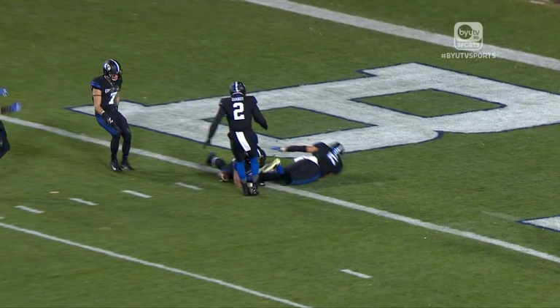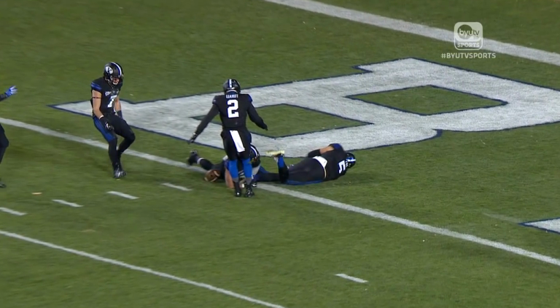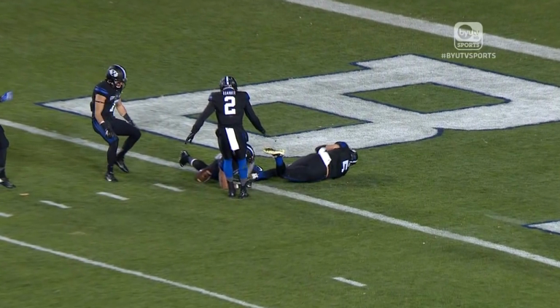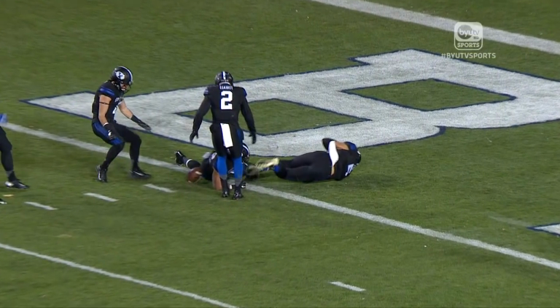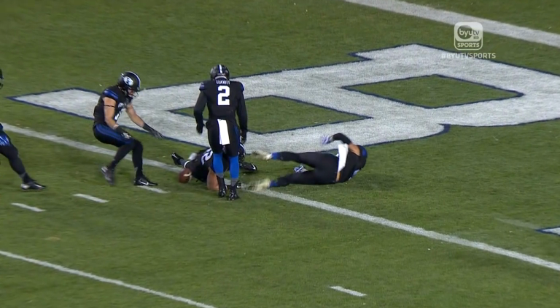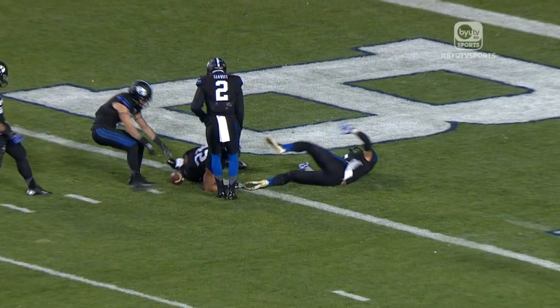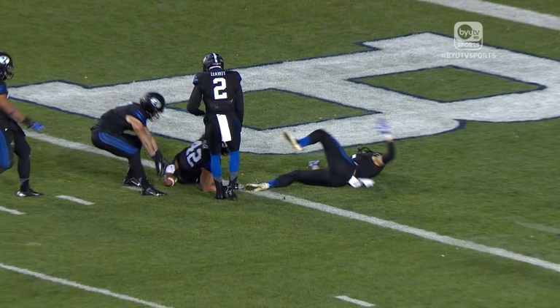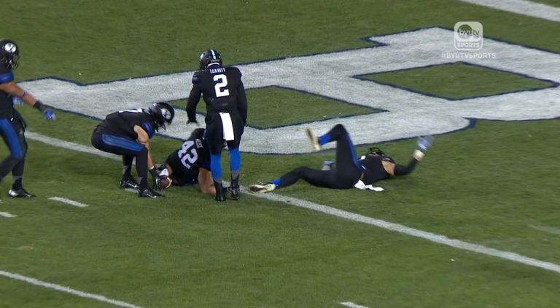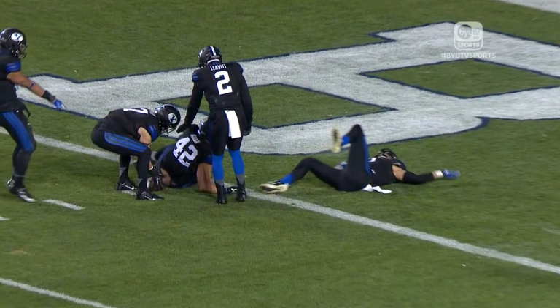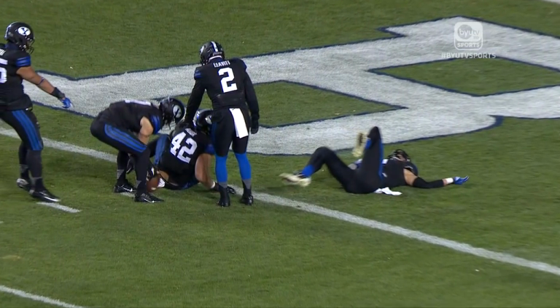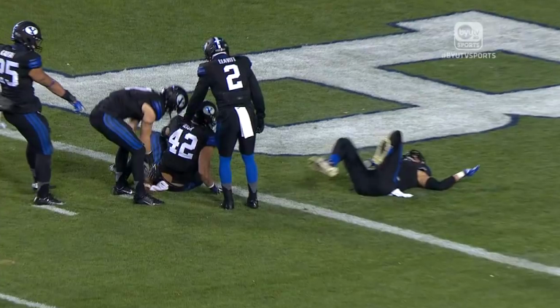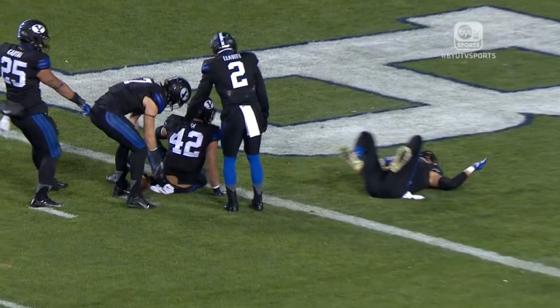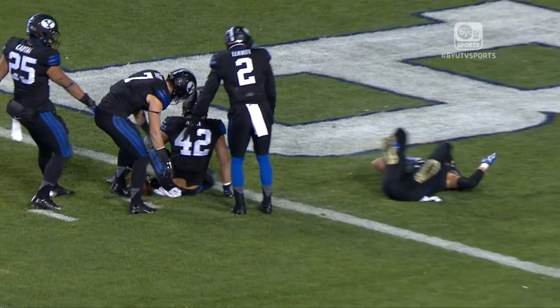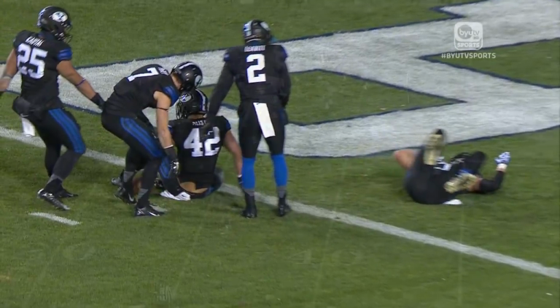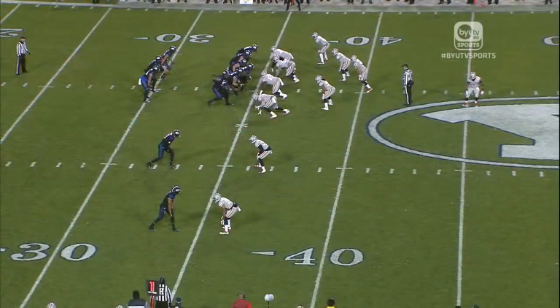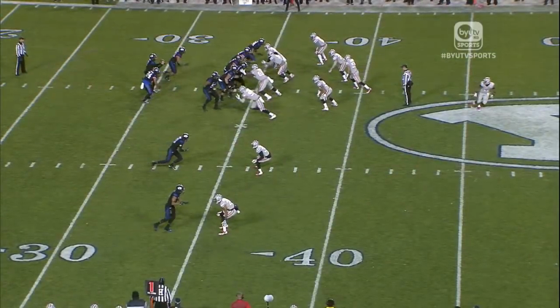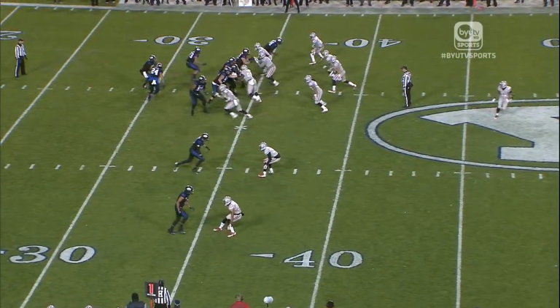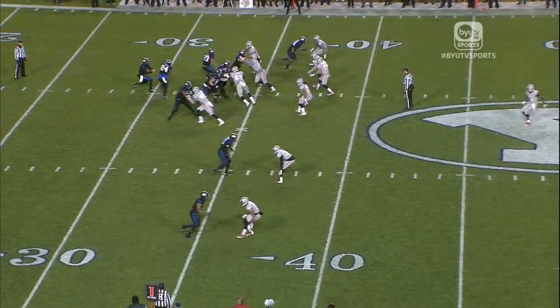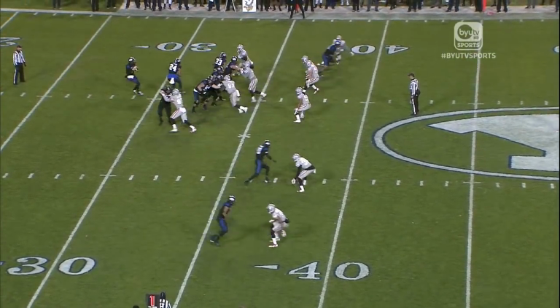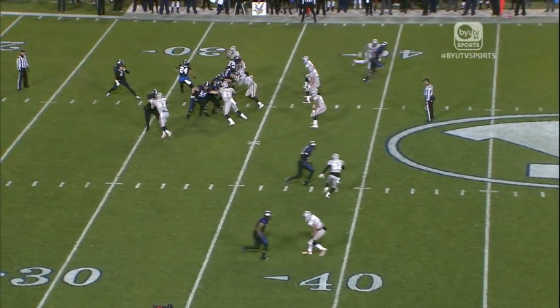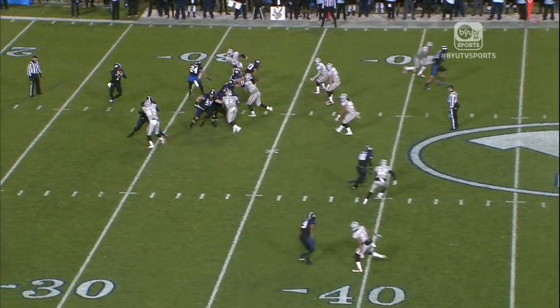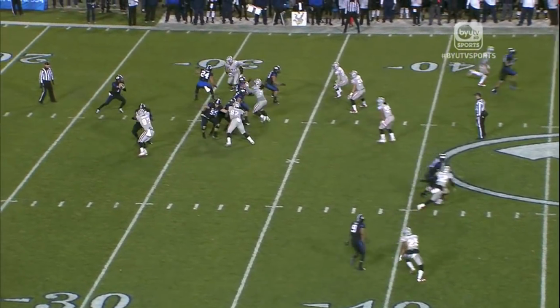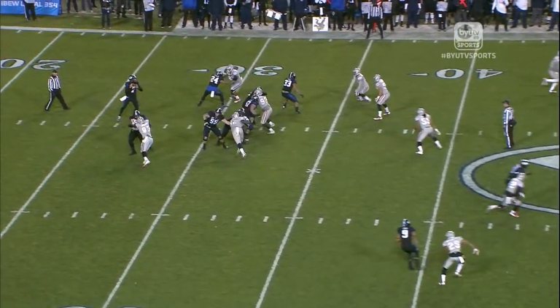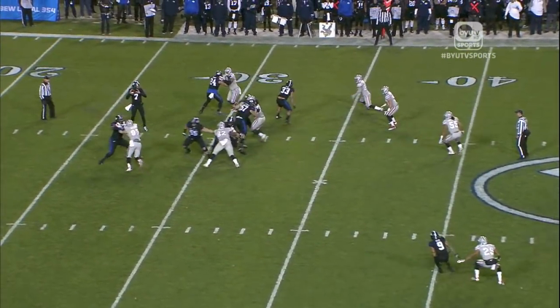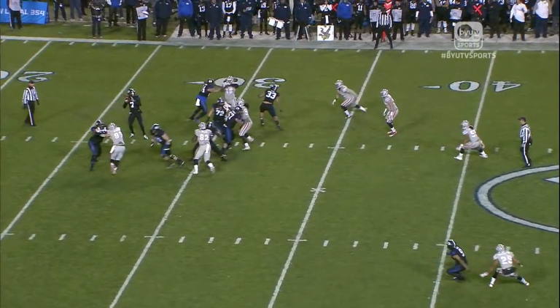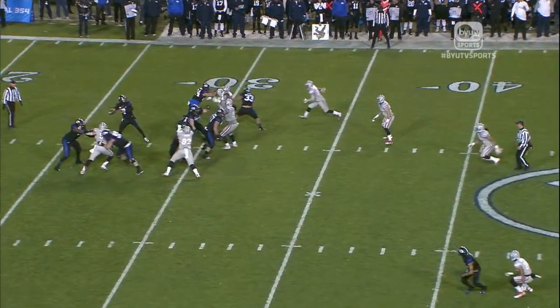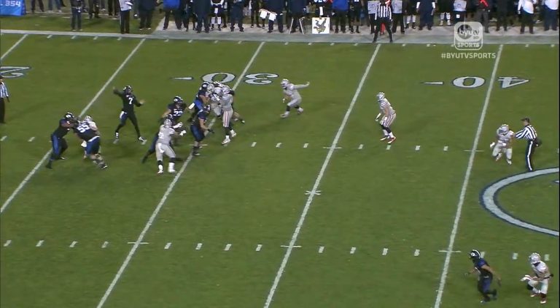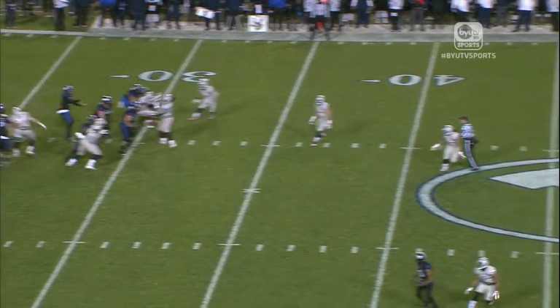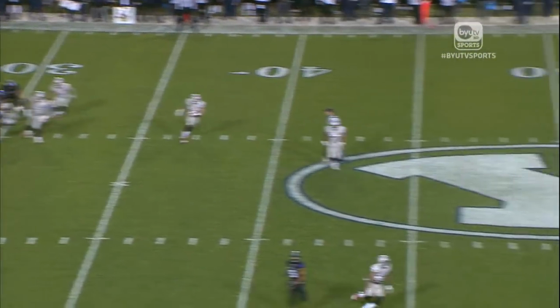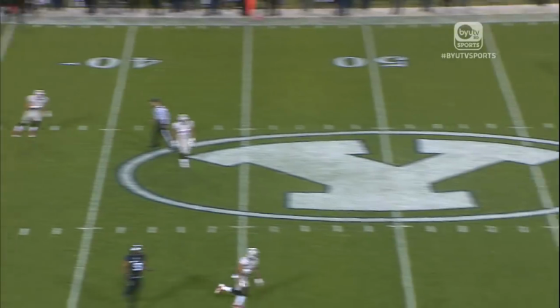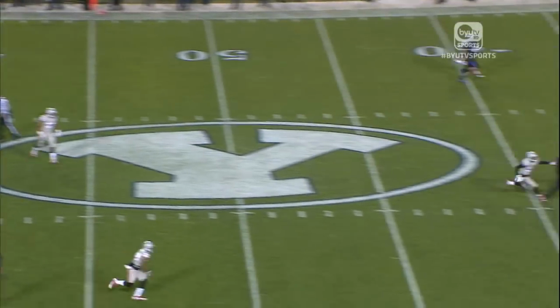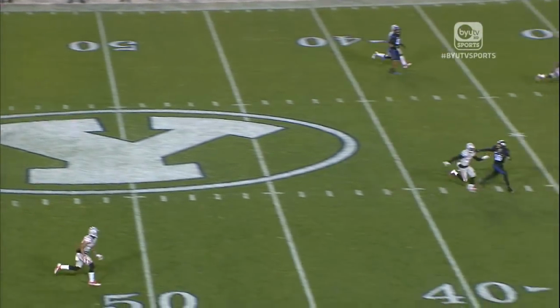Unbelievable. Once again, in college it's different than pros. In college, your whole body can cross the line — the ball just can't cross the line. In pros, the opposite: if your body just crosses the line, then it's a touchback.